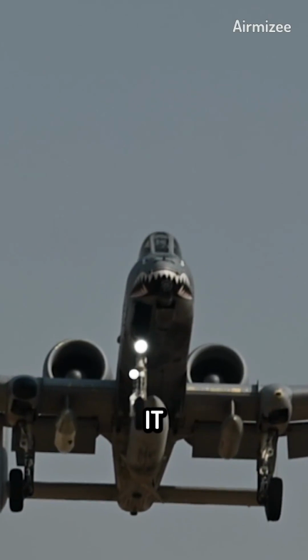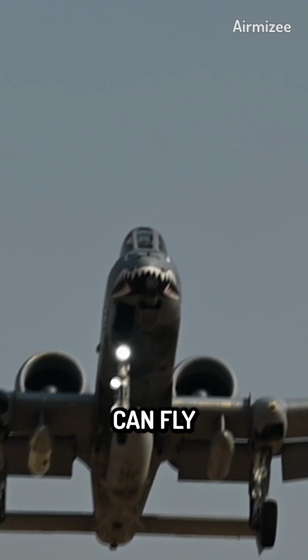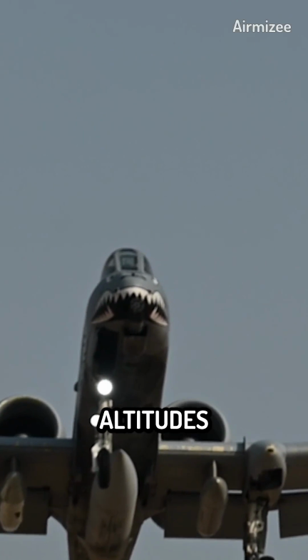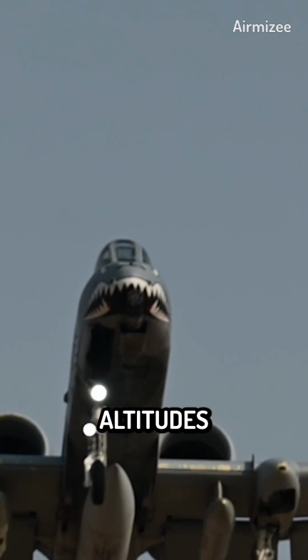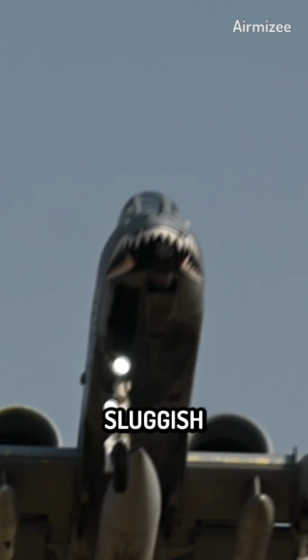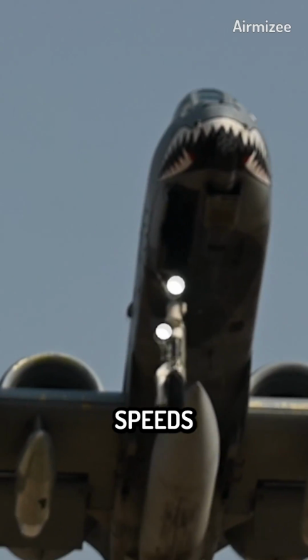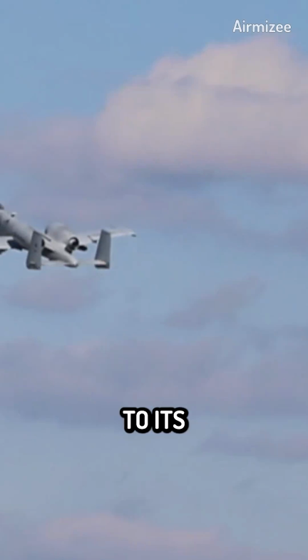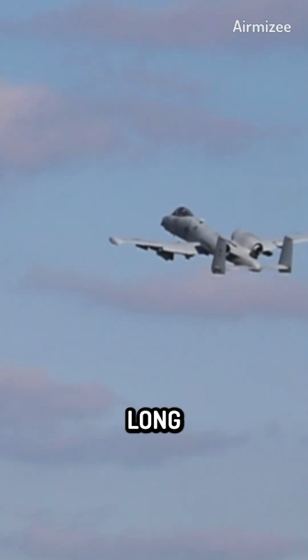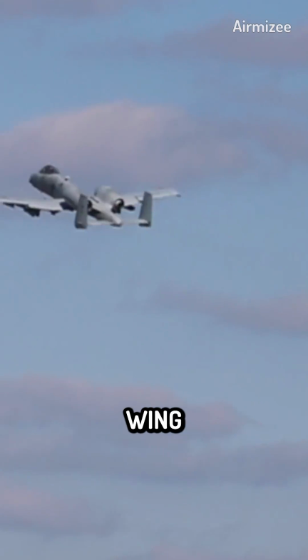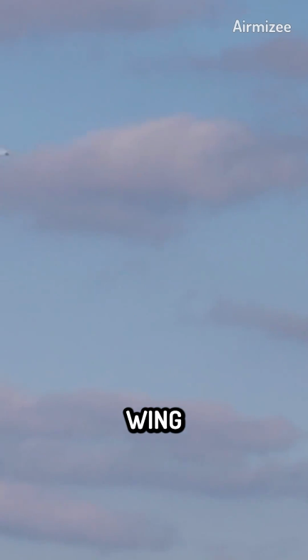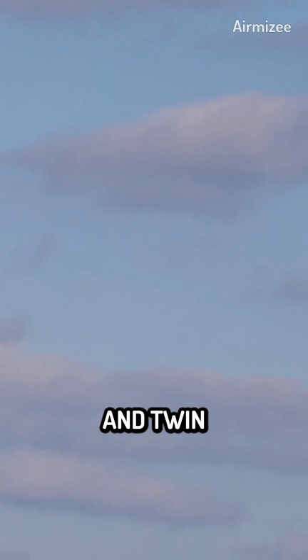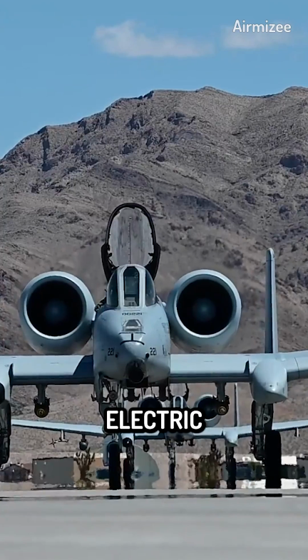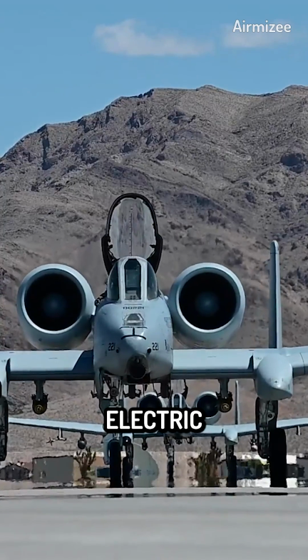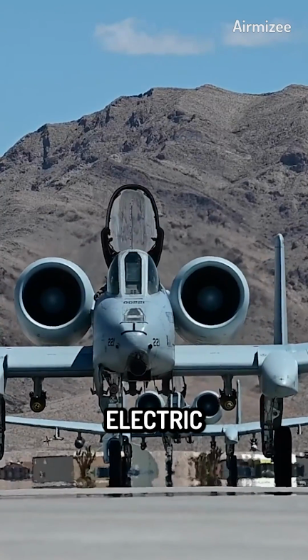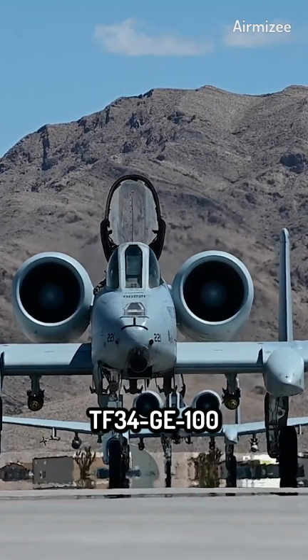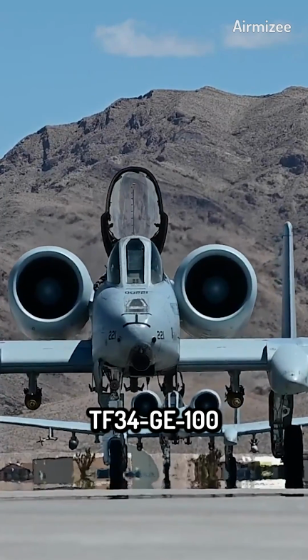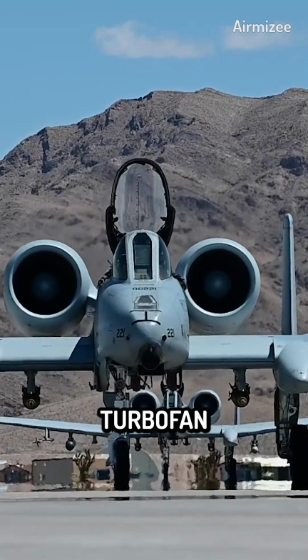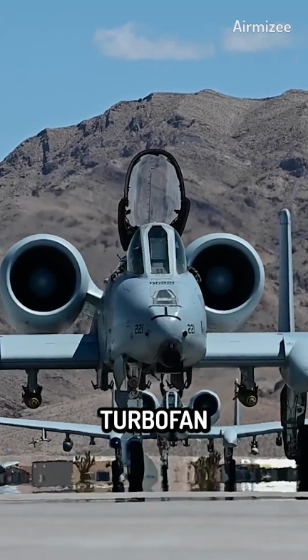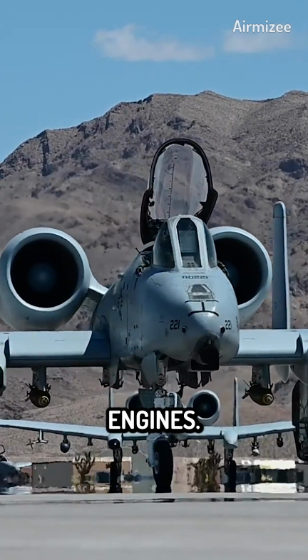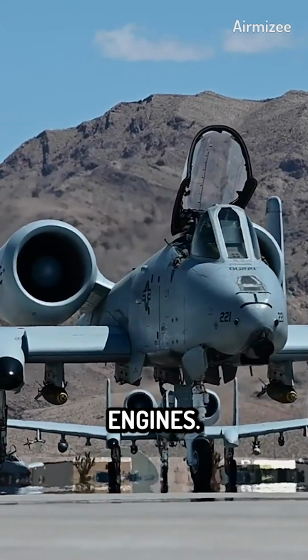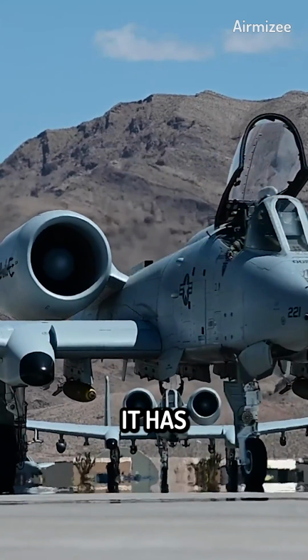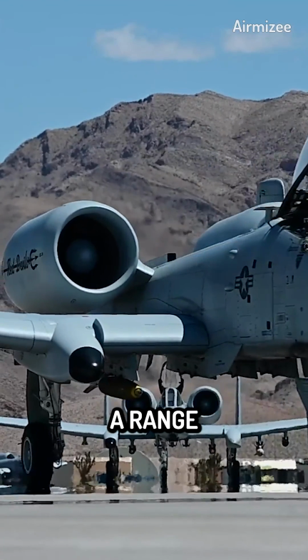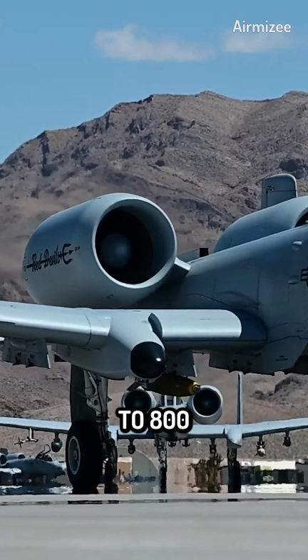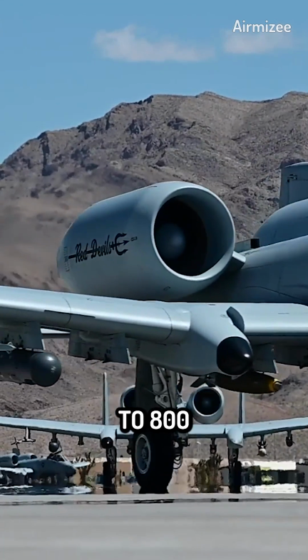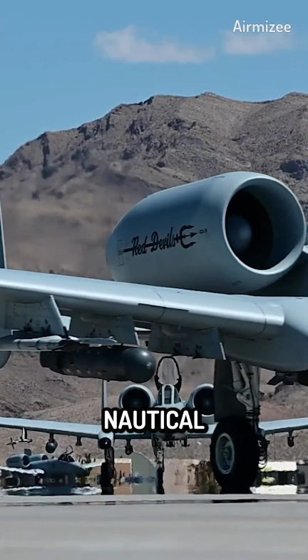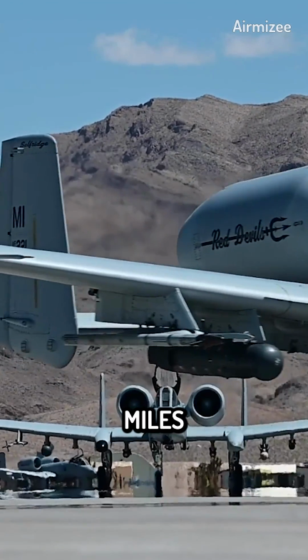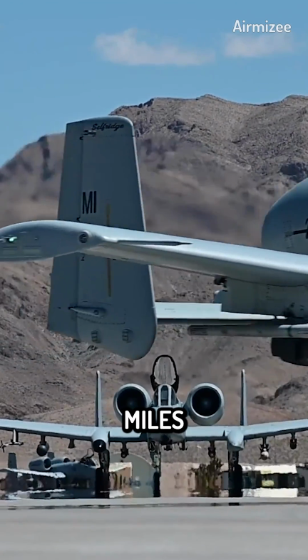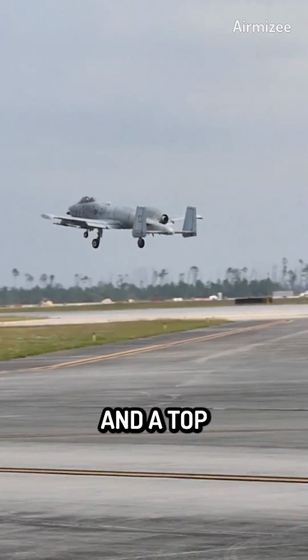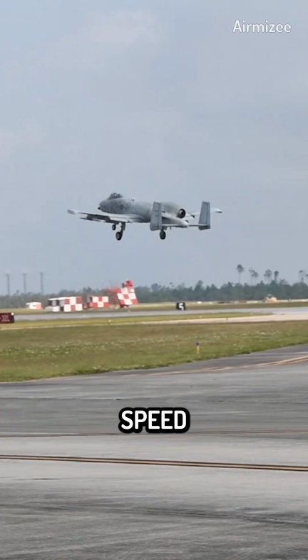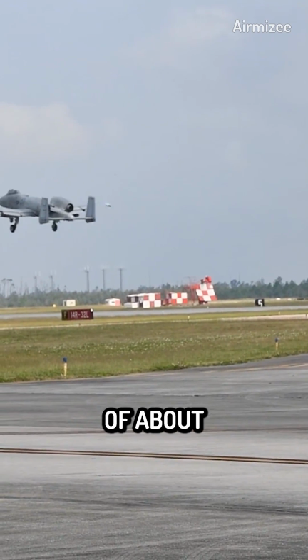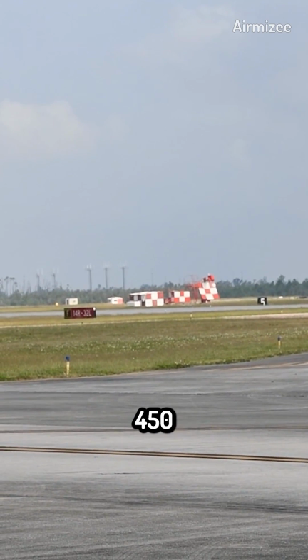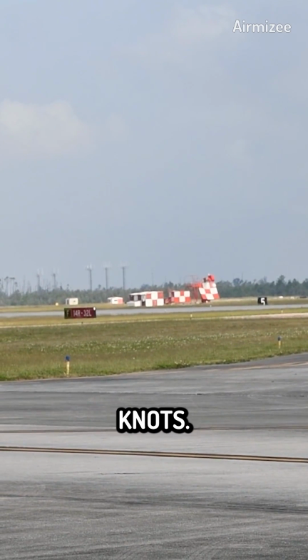It can fly at low altitudes and sluggish speeds thanks to its long straight wing and twin General Electric TF34-GE100 turbofan engines. It has a range of up to 800 nautical miles and a top speed of about 450 knots.